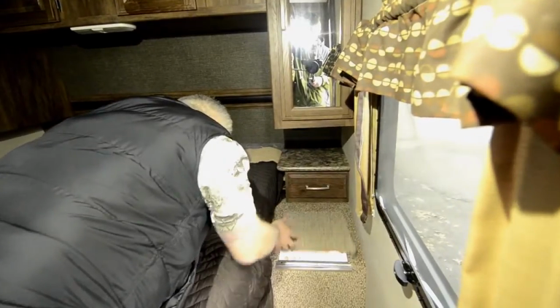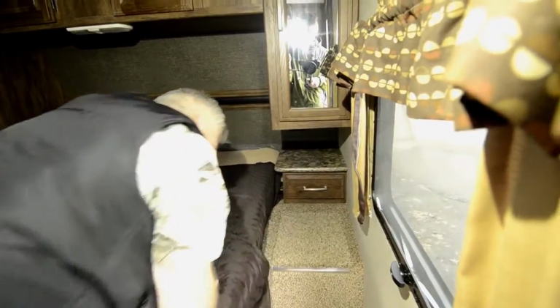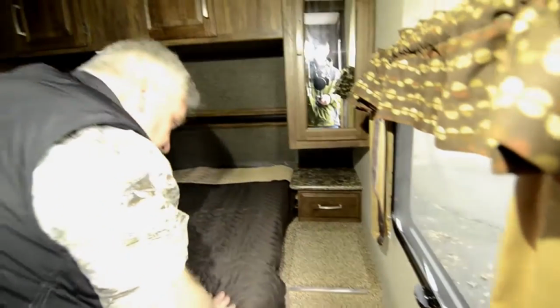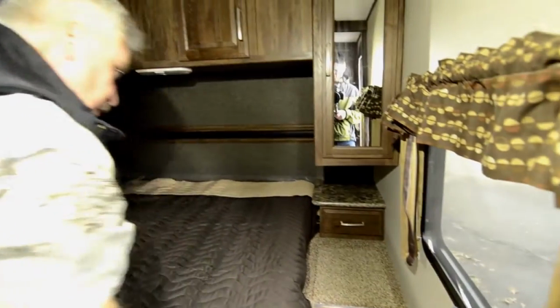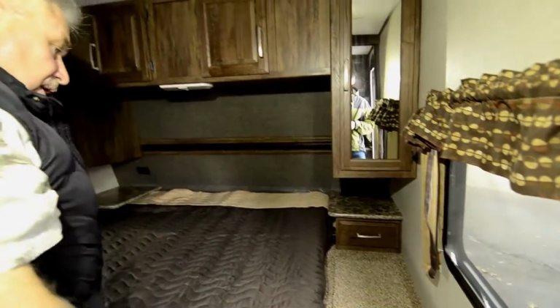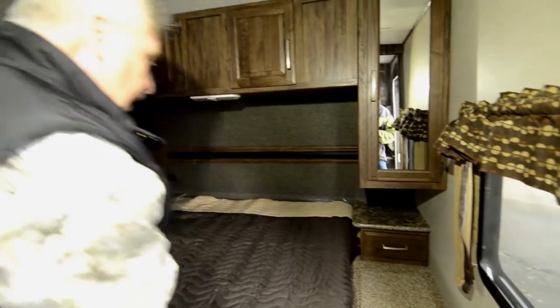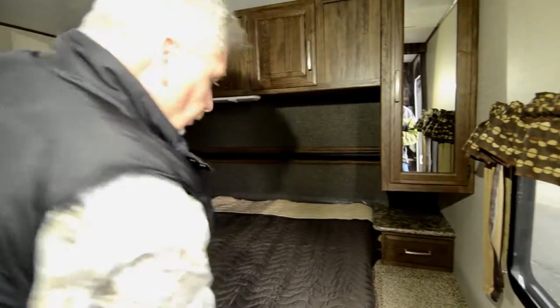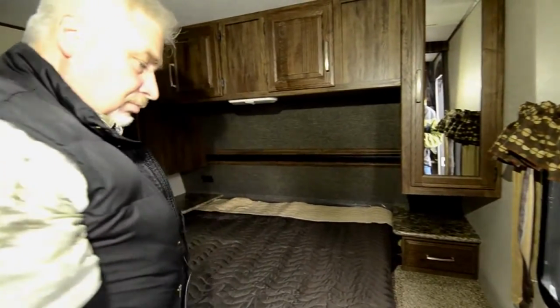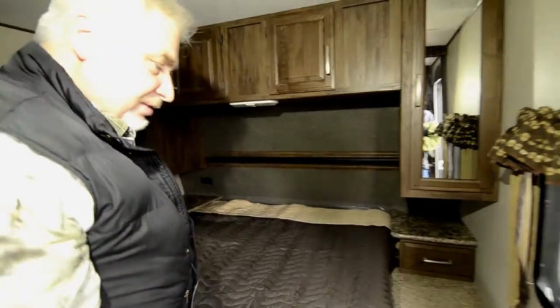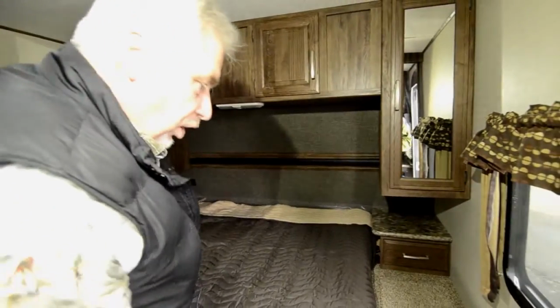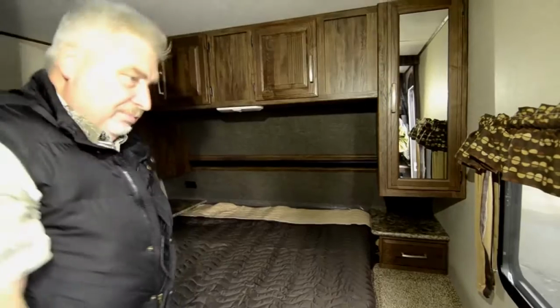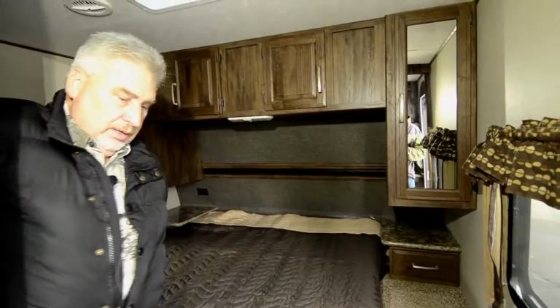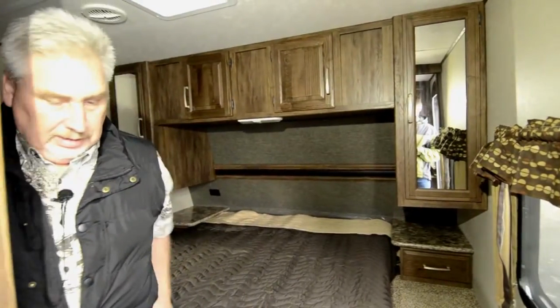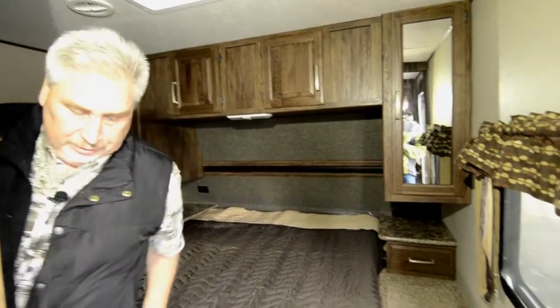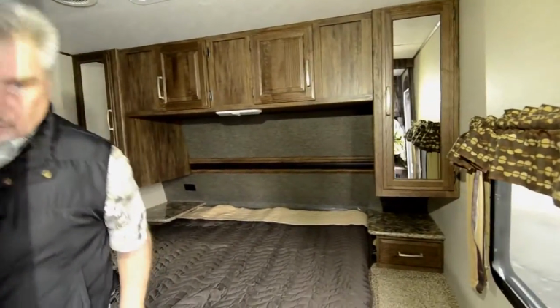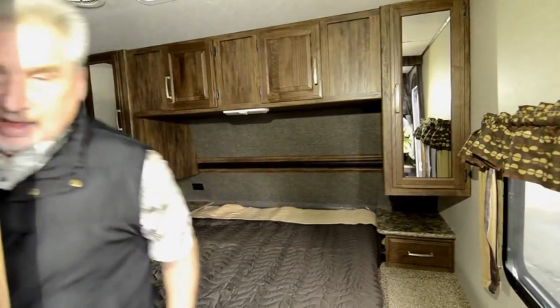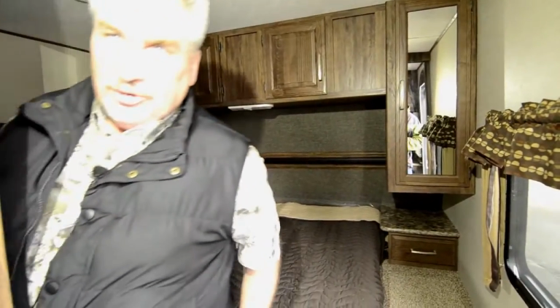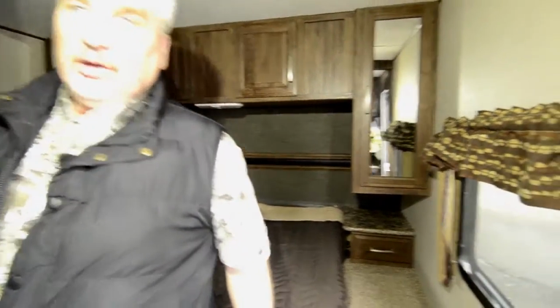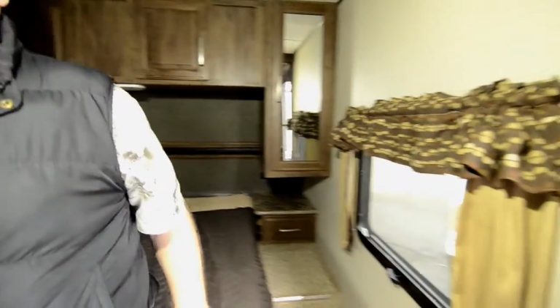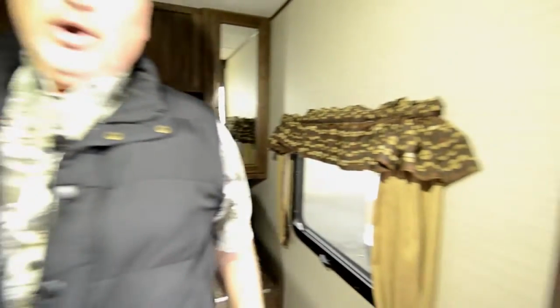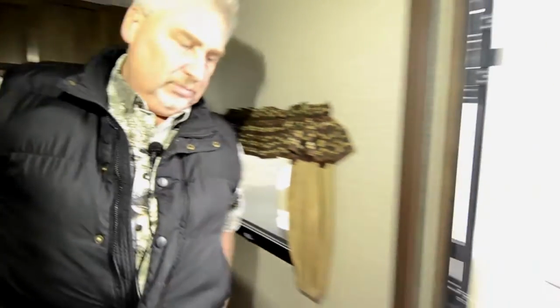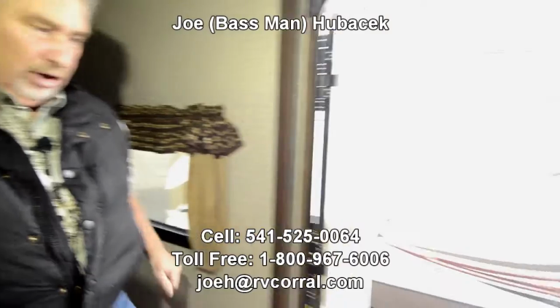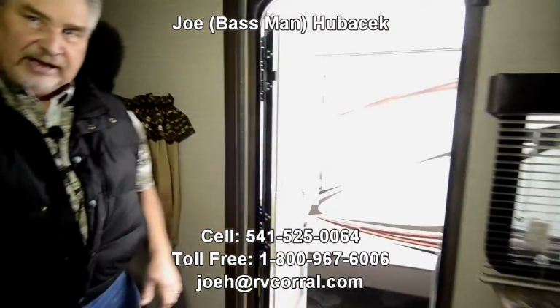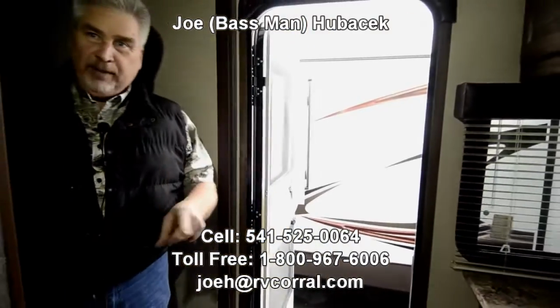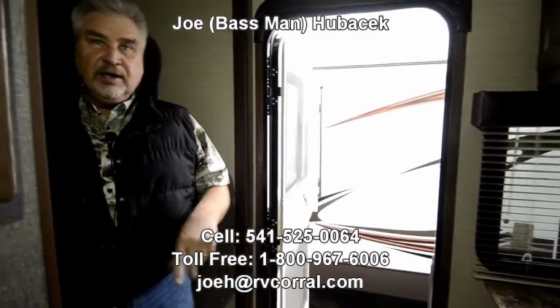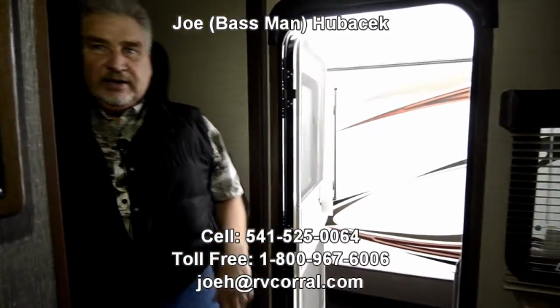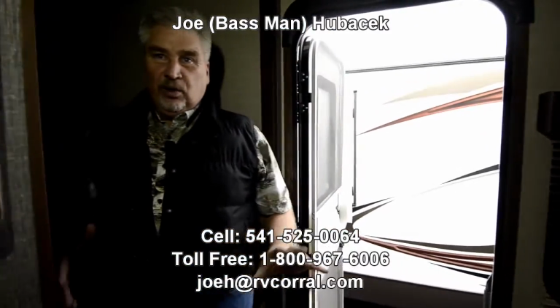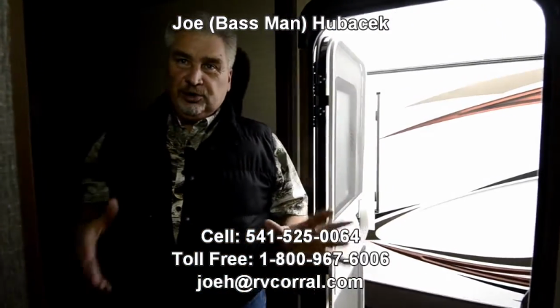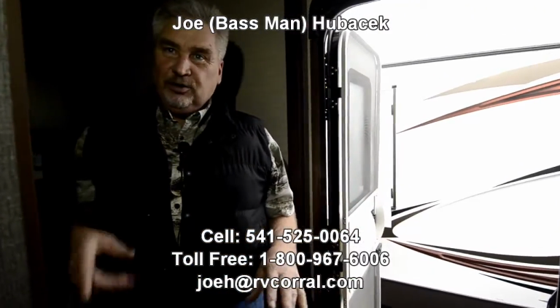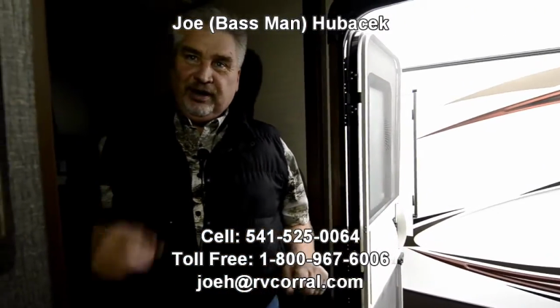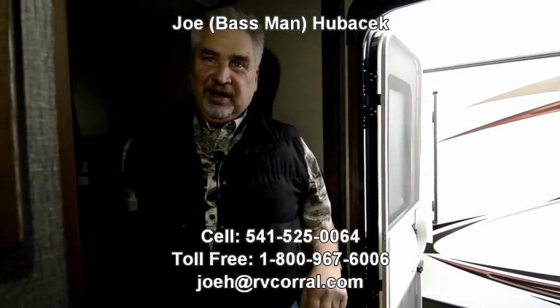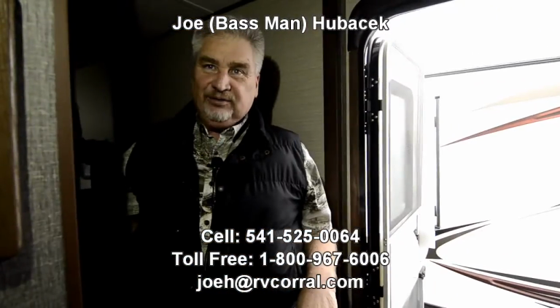This is an aluminum structure with fiberglass sidewalls — has the best R-rating in a trailer in its class. You're going to love the Cougar. Come in and look at it; ask for Joe Bass. If you buy one of these from Joe Bass, make sure you get a free gift. Thanks, folks.